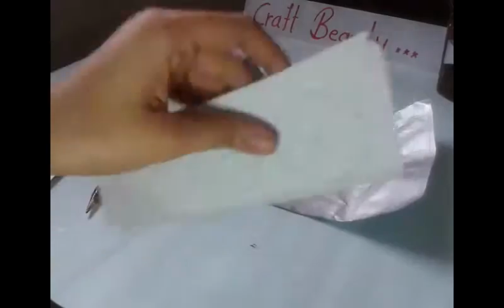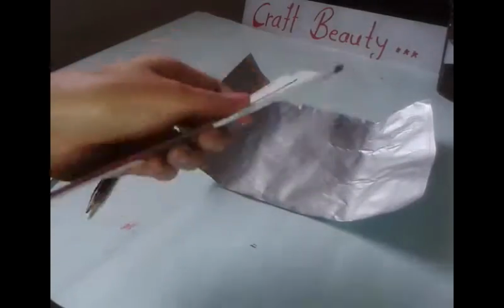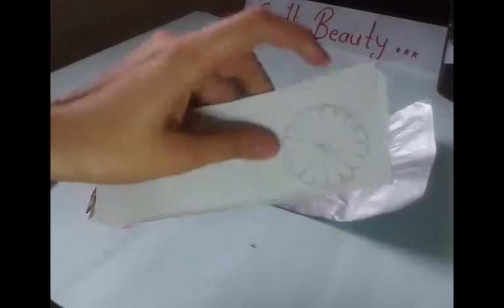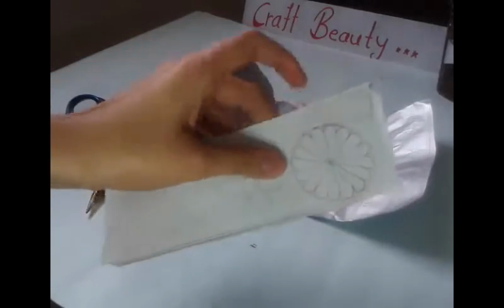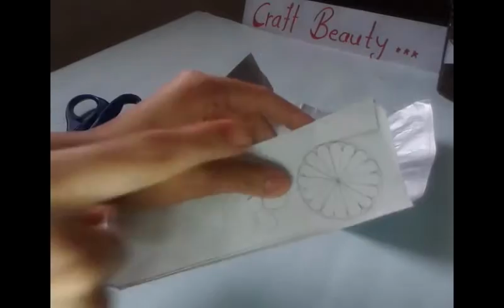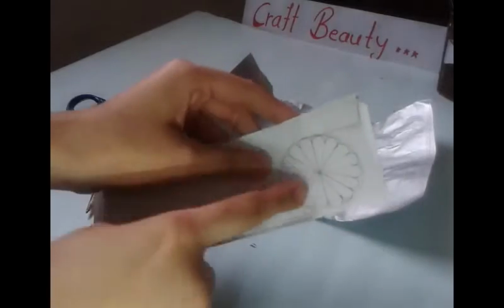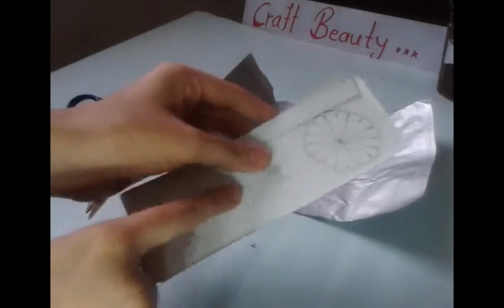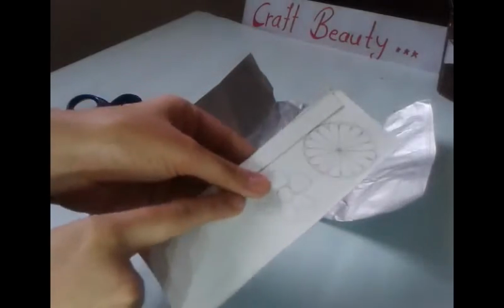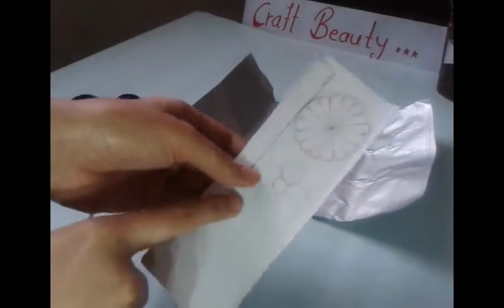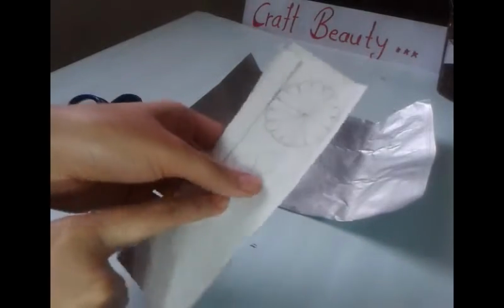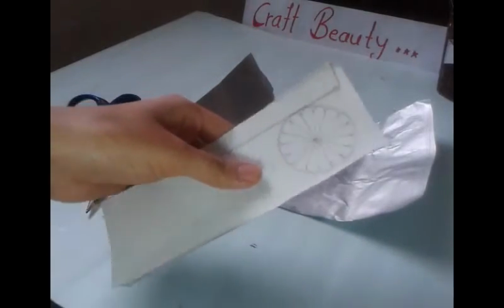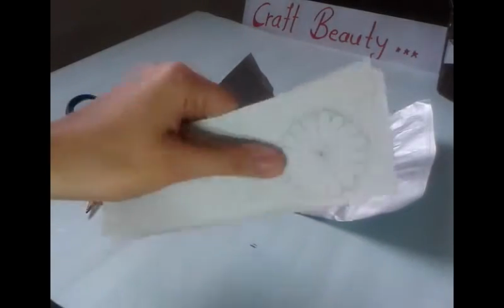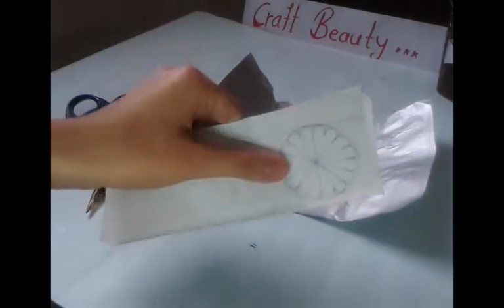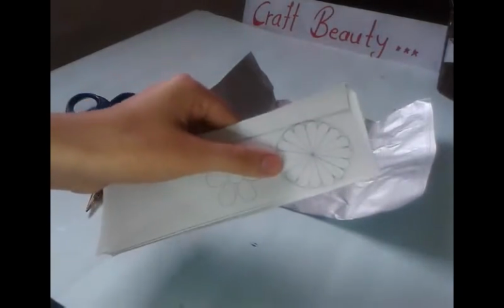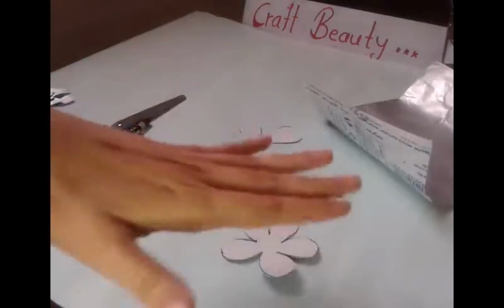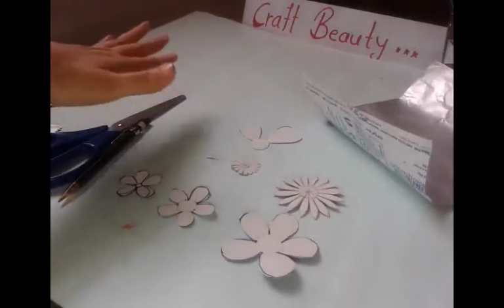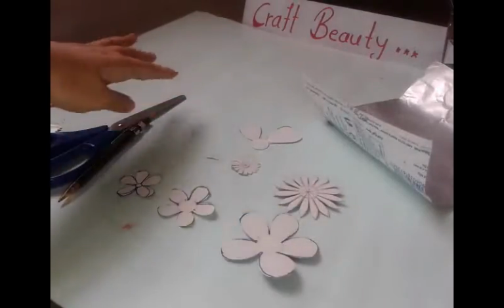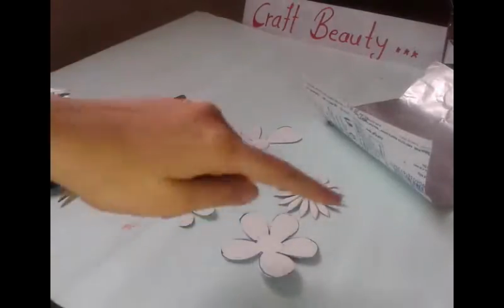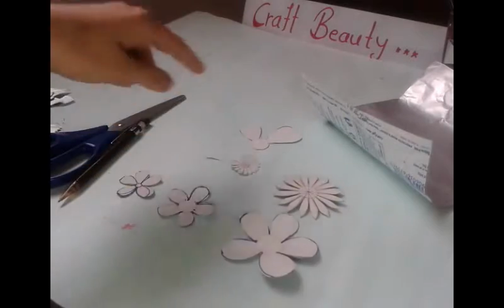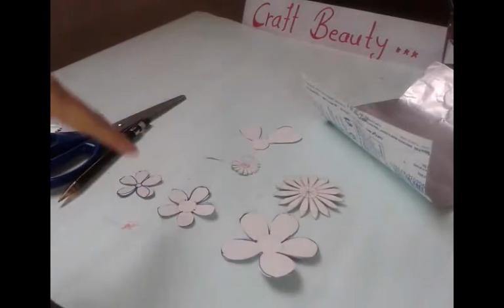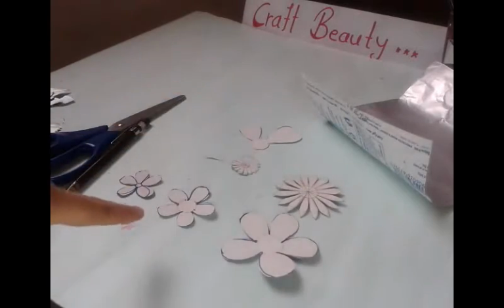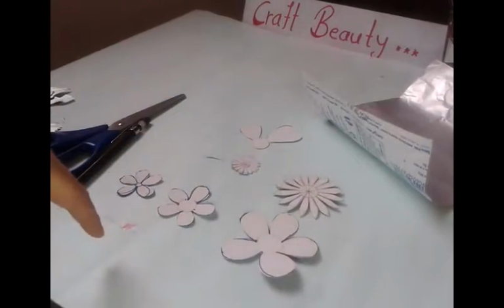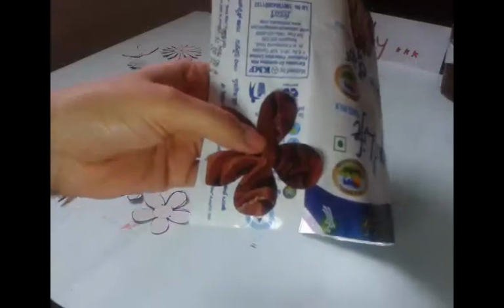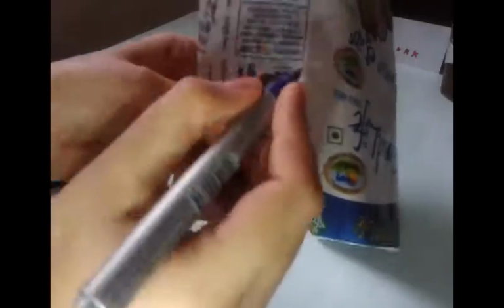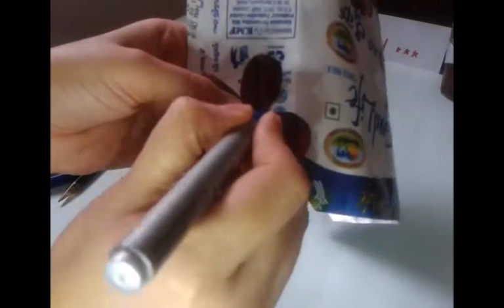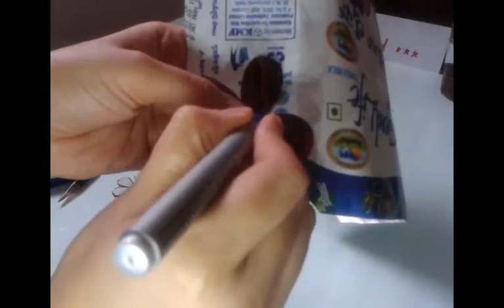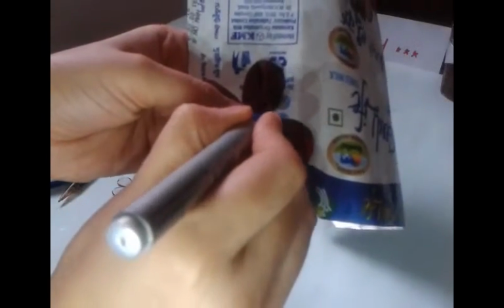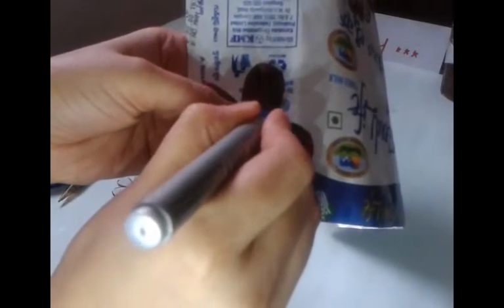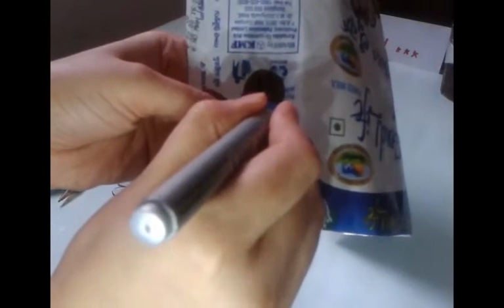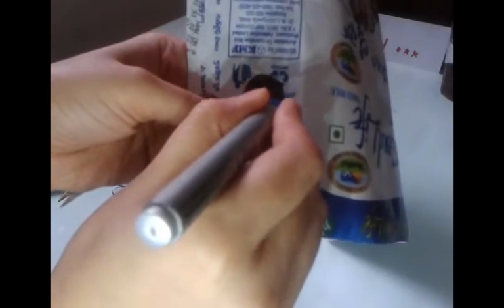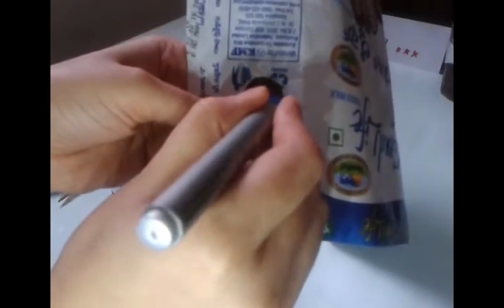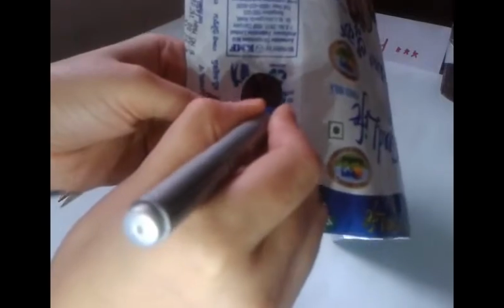After that I have drawn some flowers on my piece of cardboard. Now I am going to cut it. I have cut this cardboard in various different flower shapes. After that I am just gonna trace them on the back side of my milk packet.